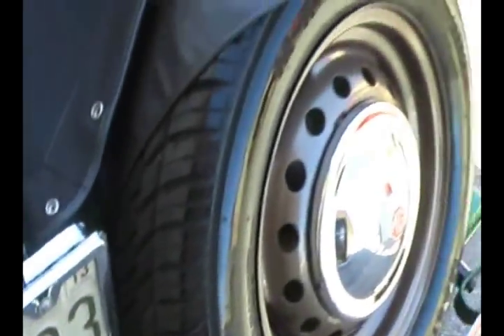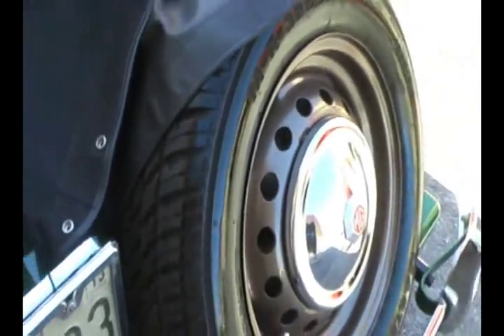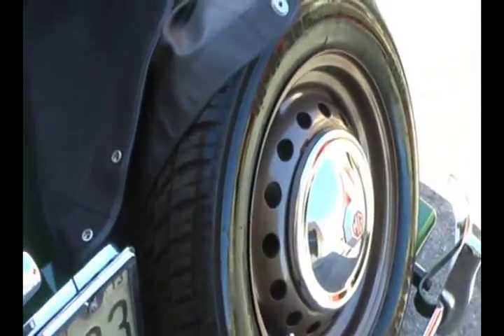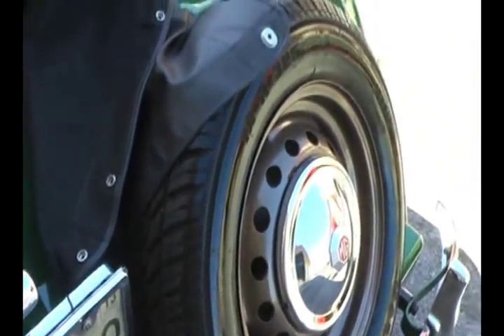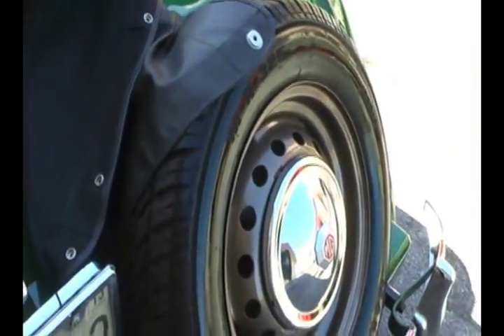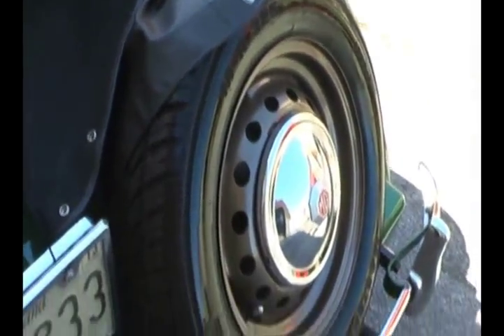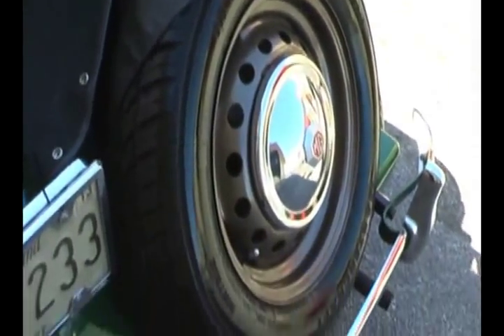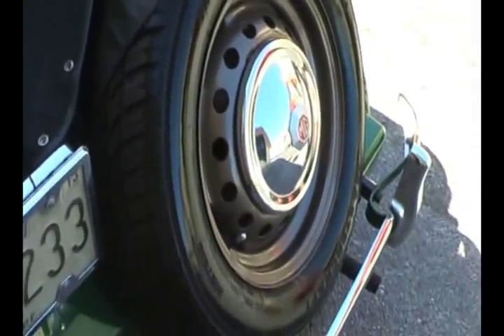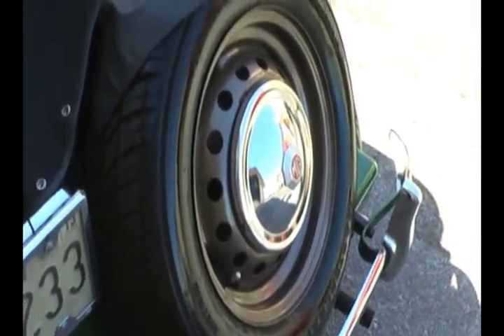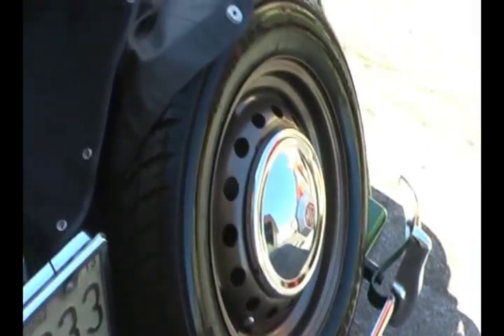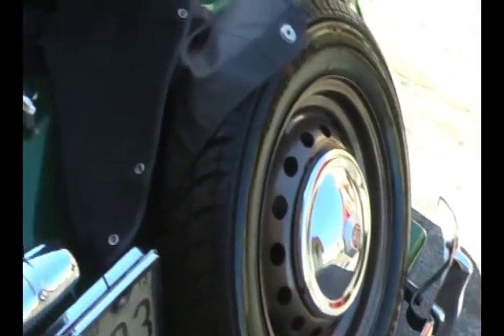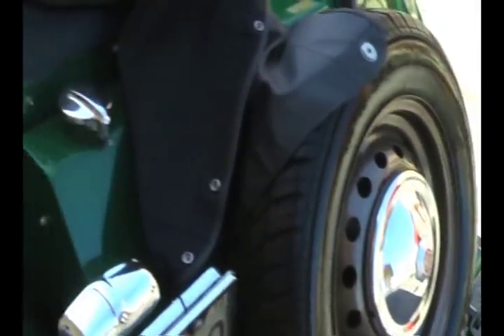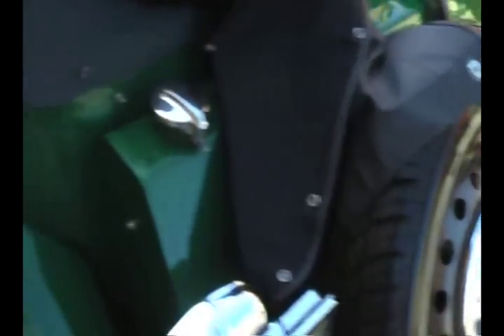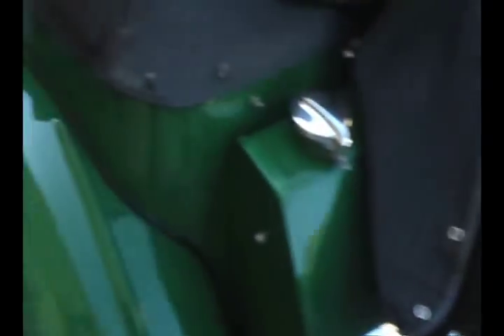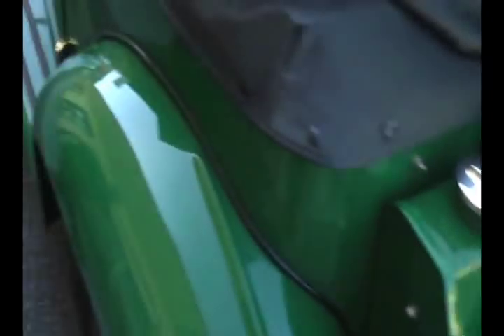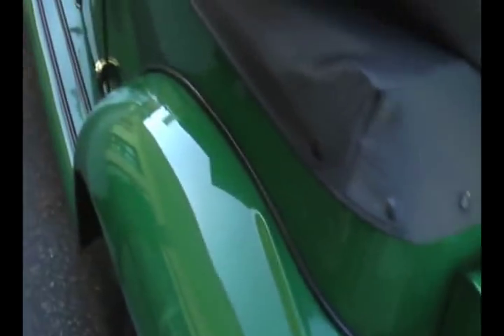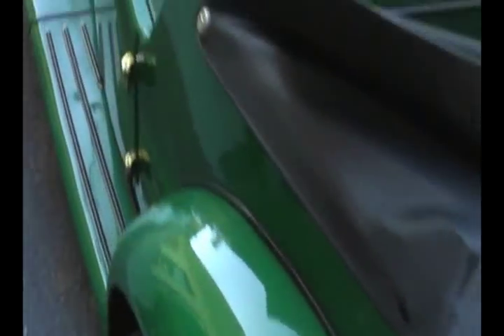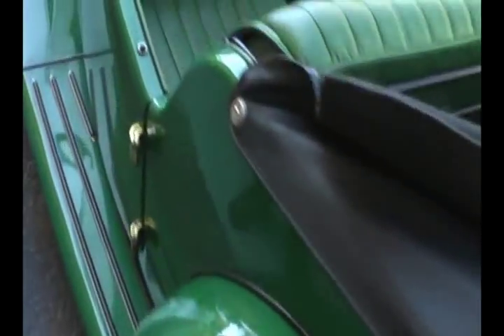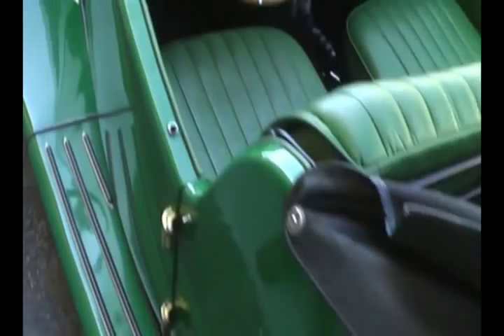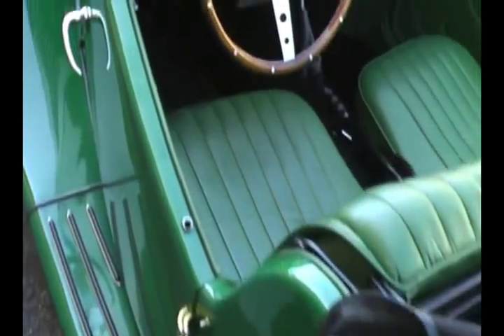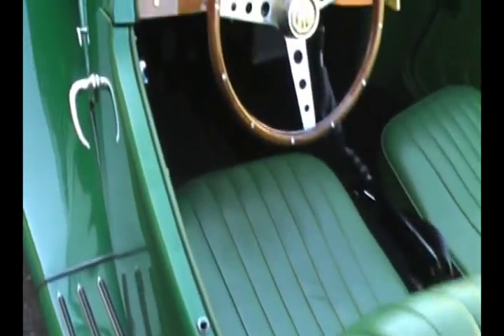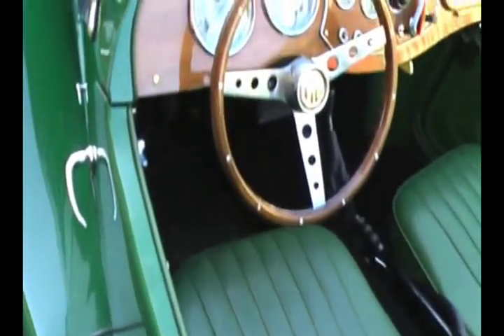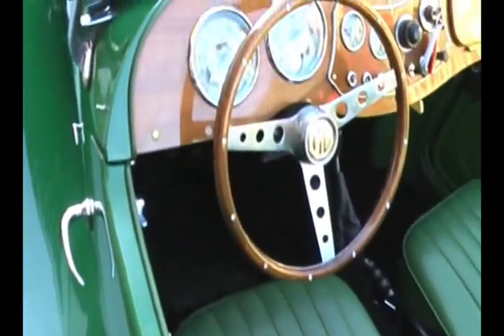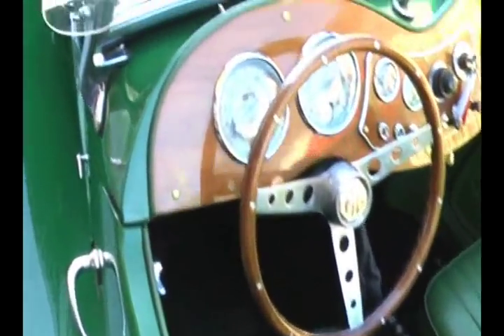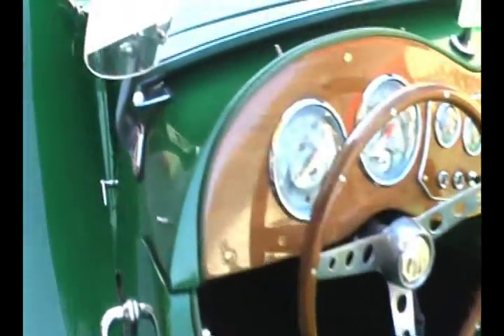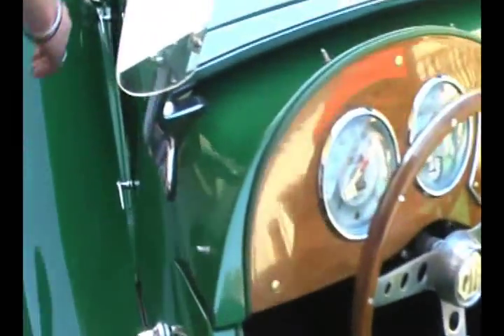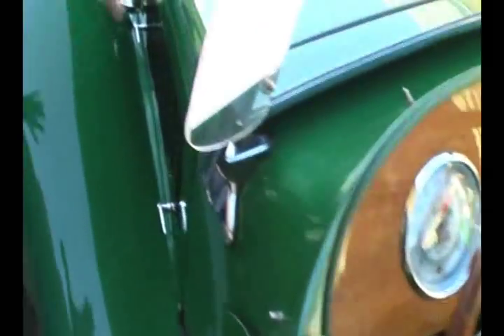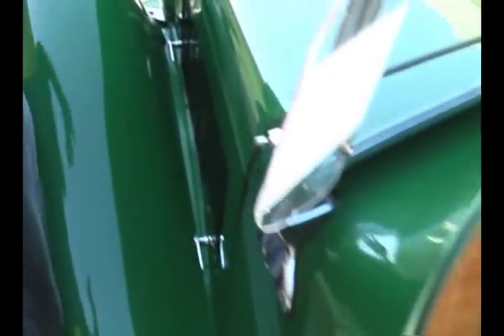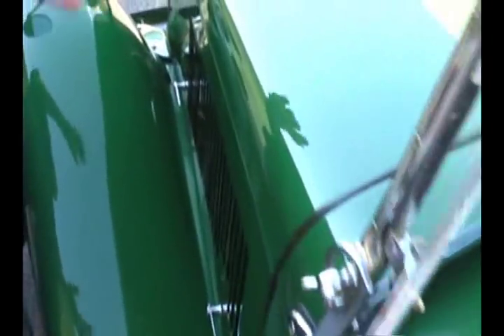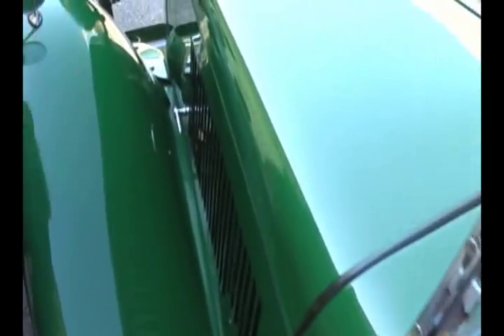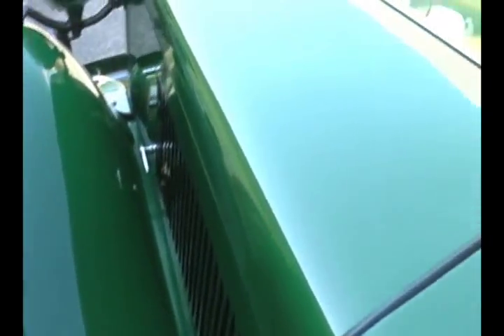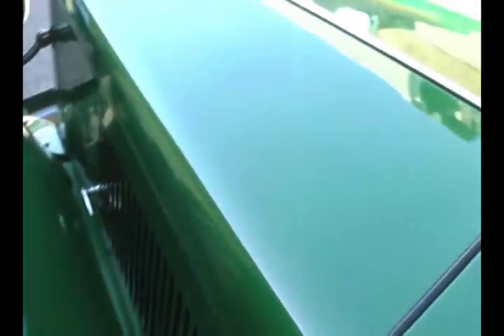Love the Continental kit there — that's the spare. That's where they put the spare because there's no room to put it inside. But I'll show you some neat features around the car and under the hood.